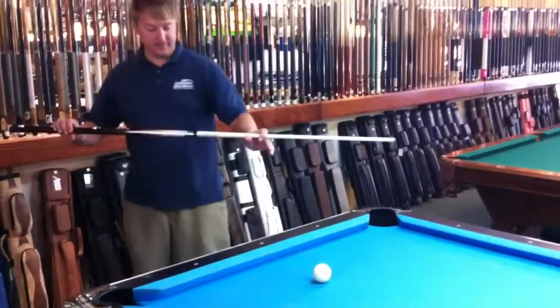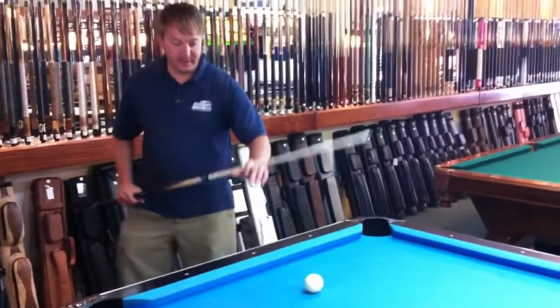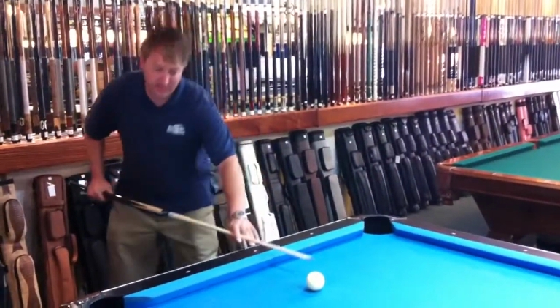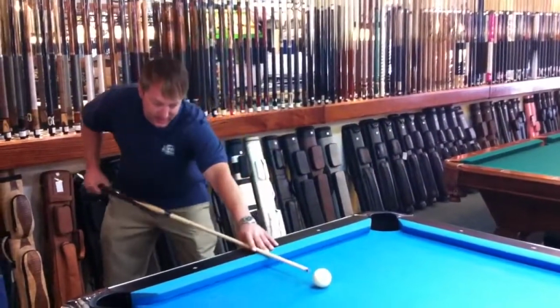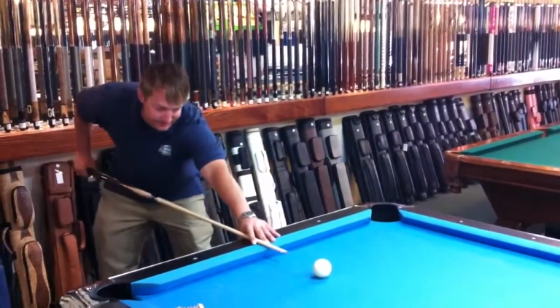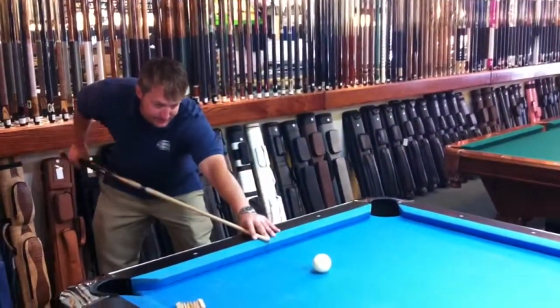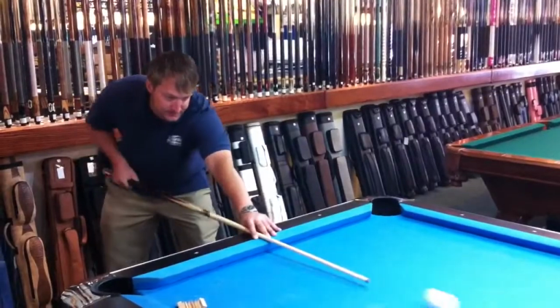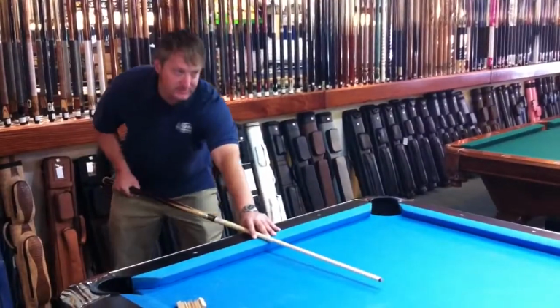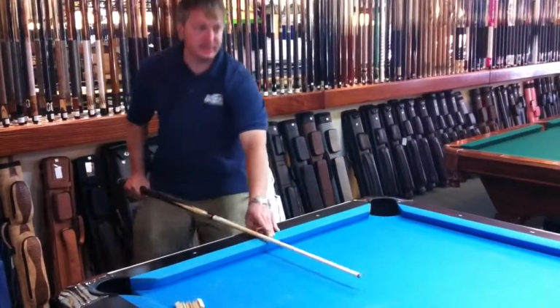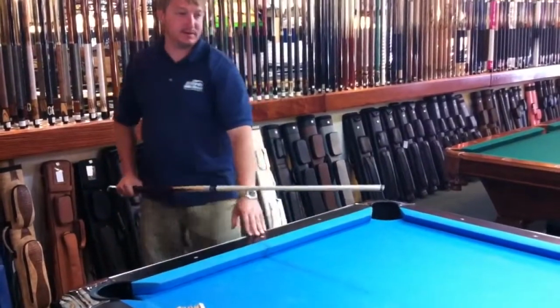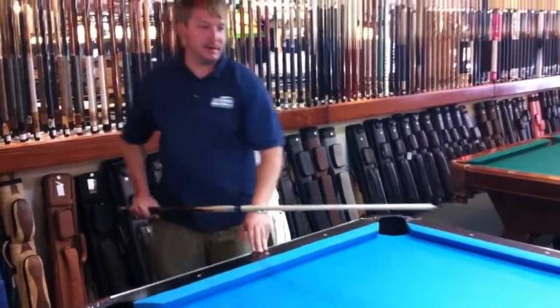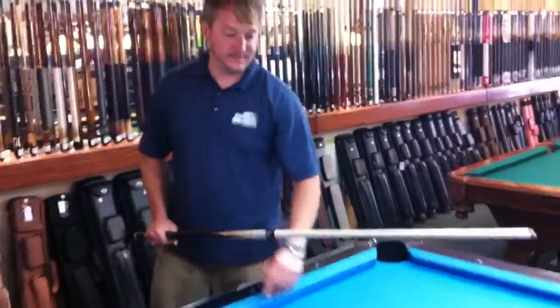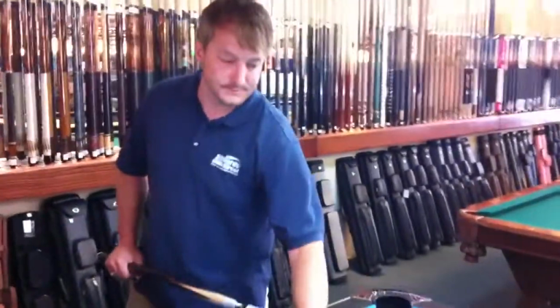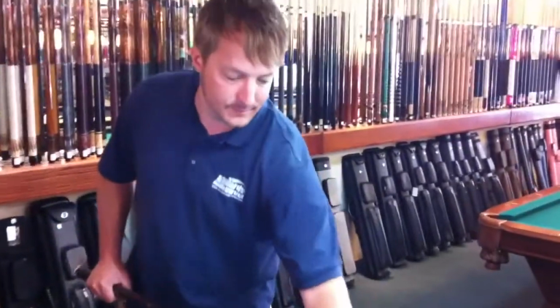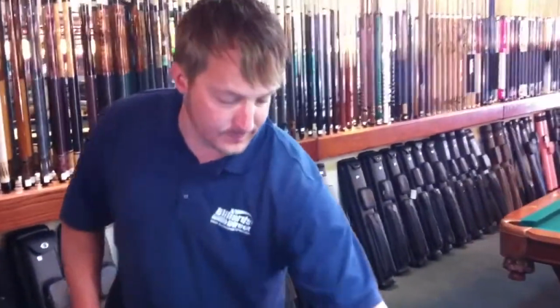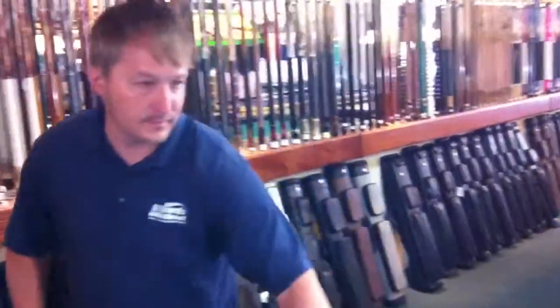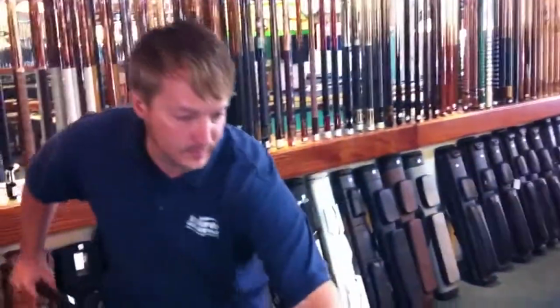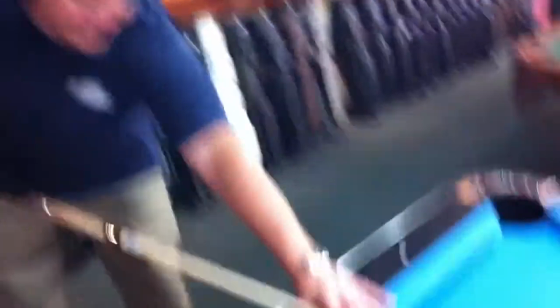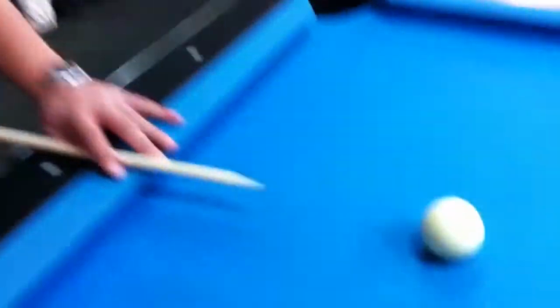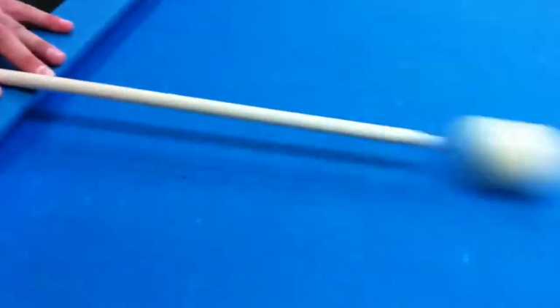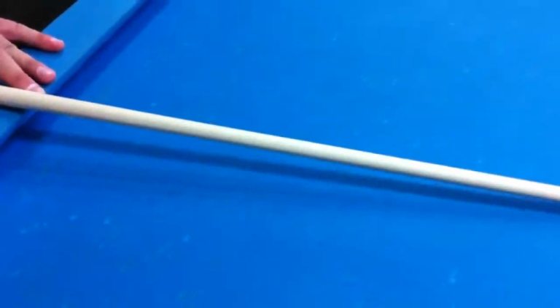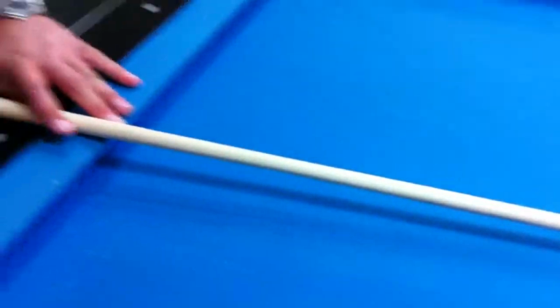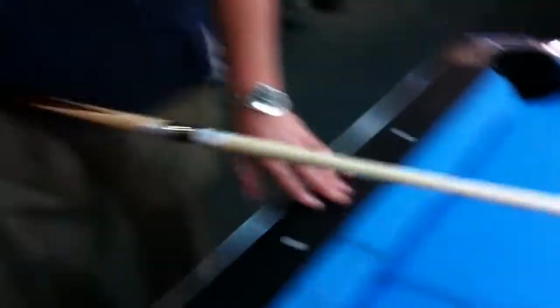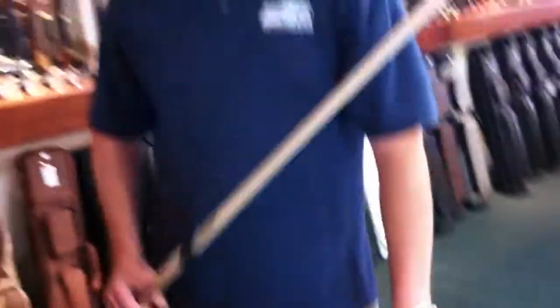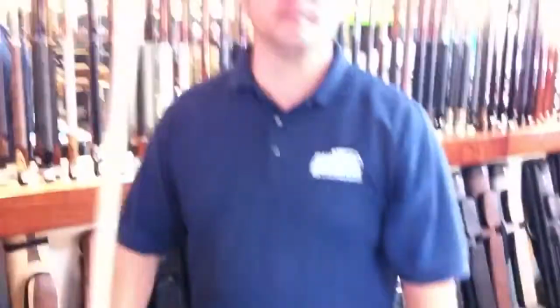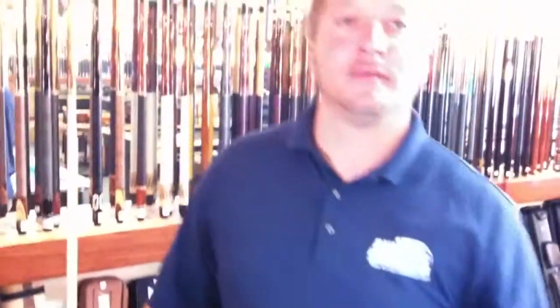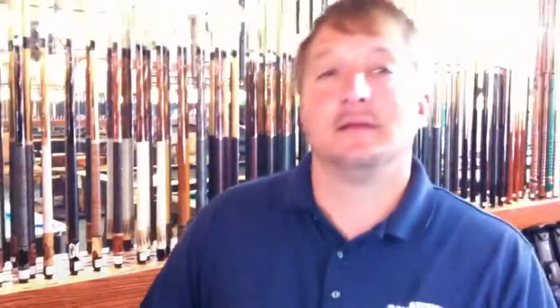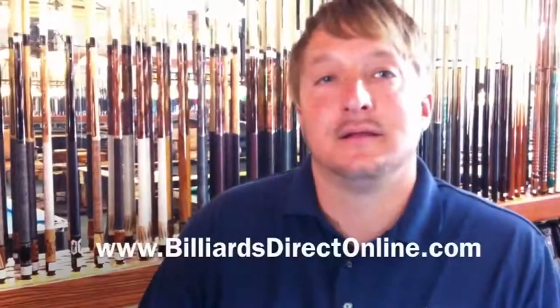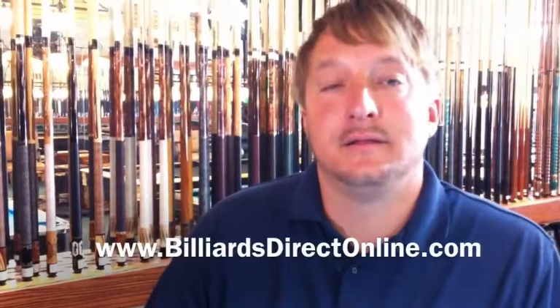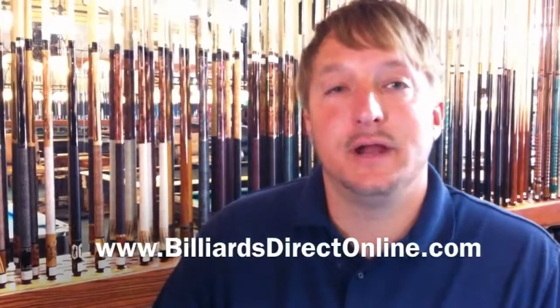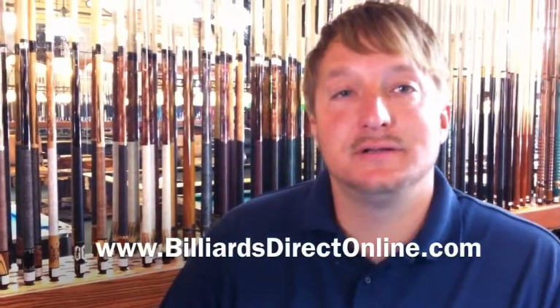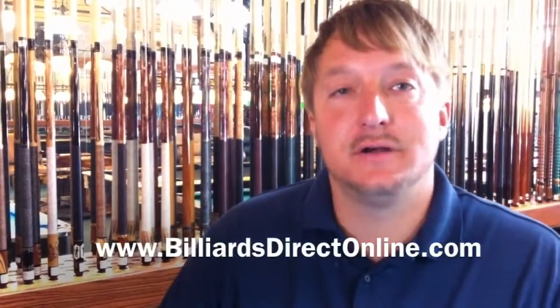The cue hits amazing and sounds very good when it makes contact. This is Brandon with Billiards and Darts Direct.